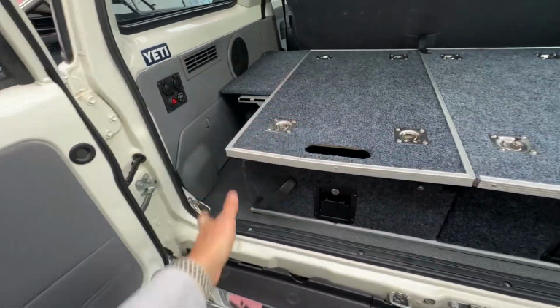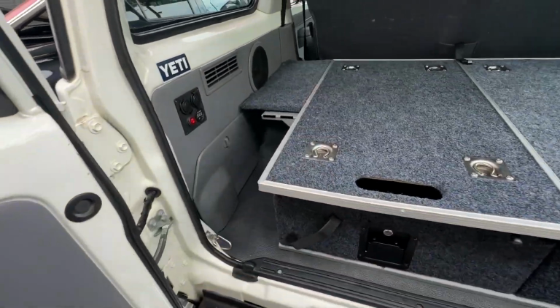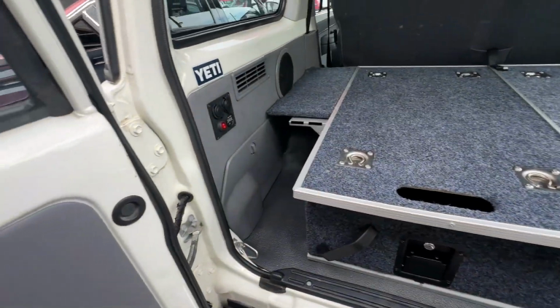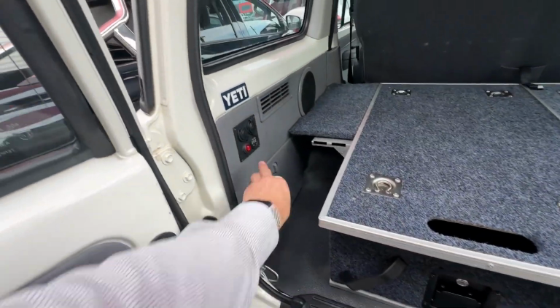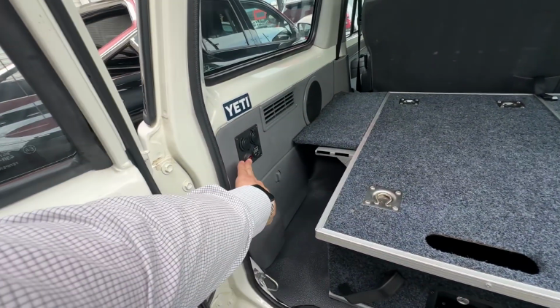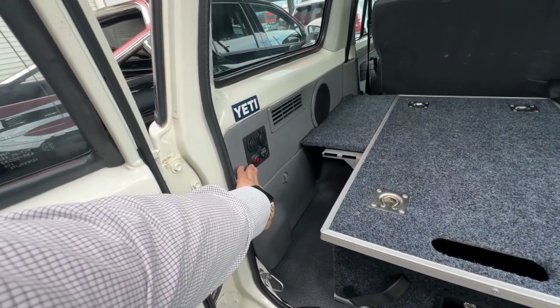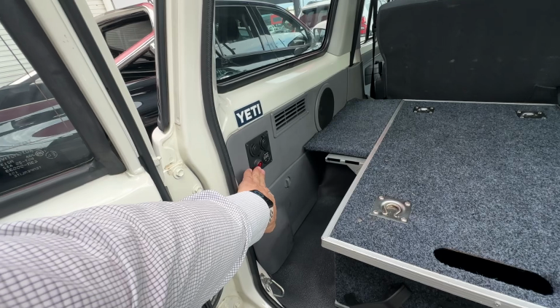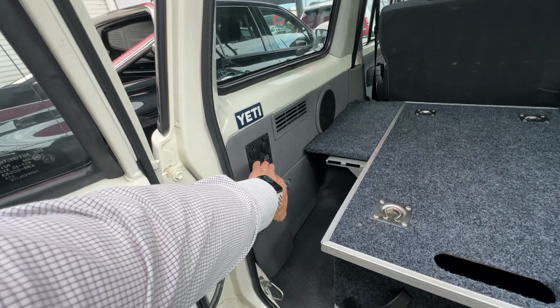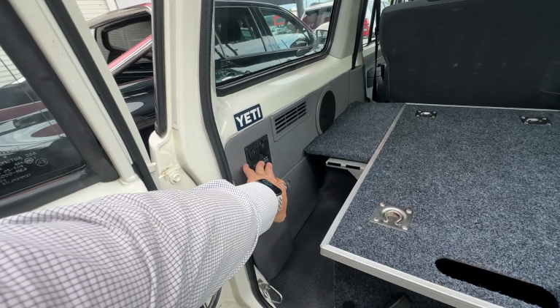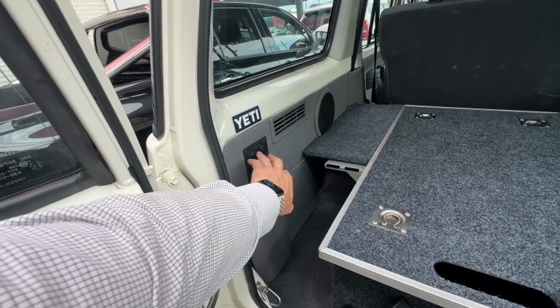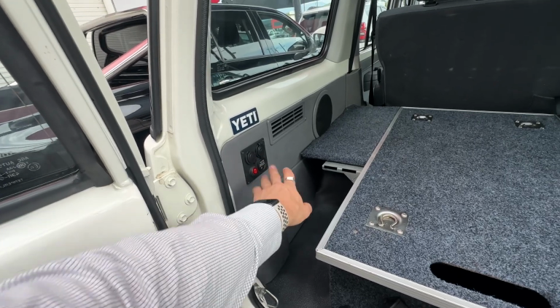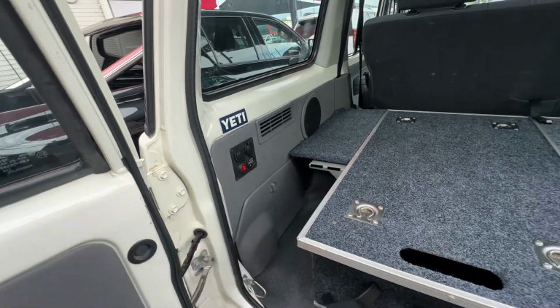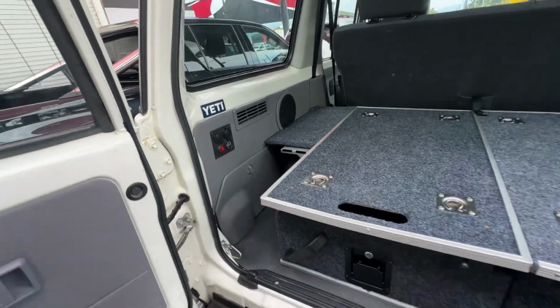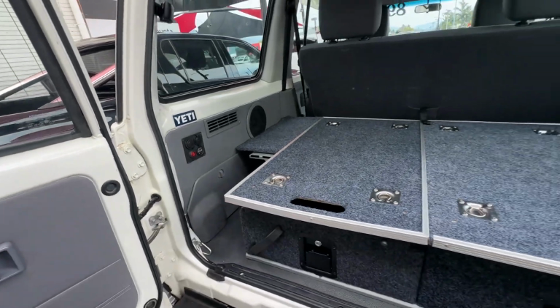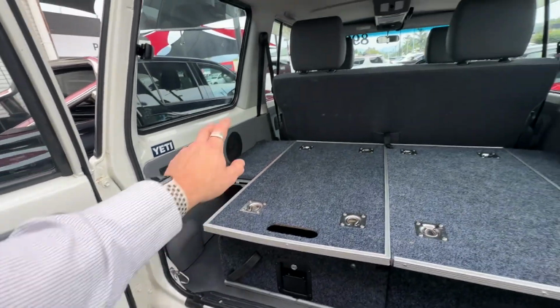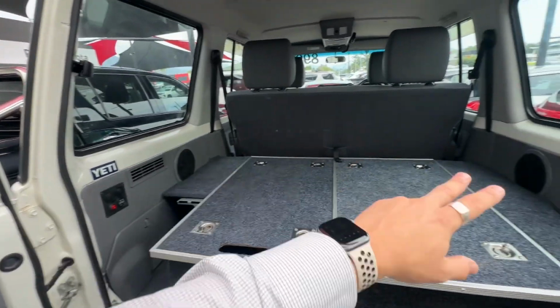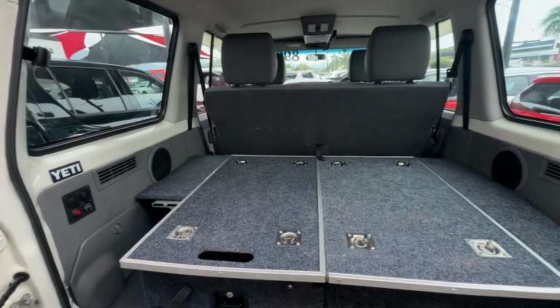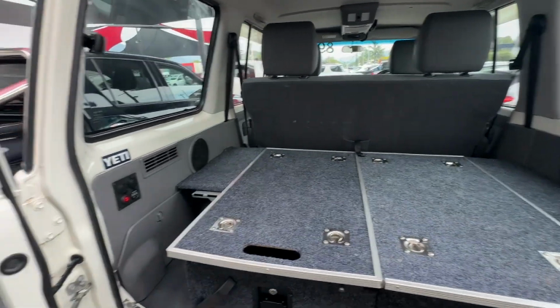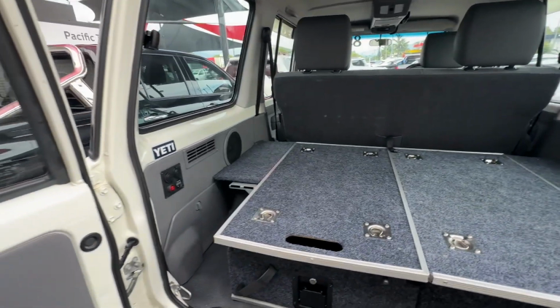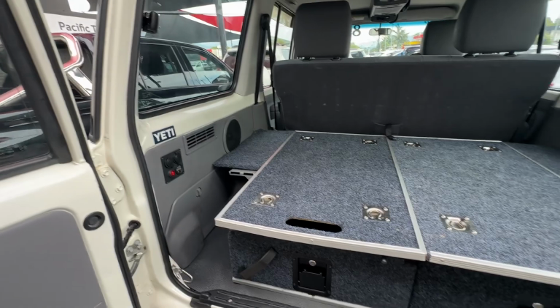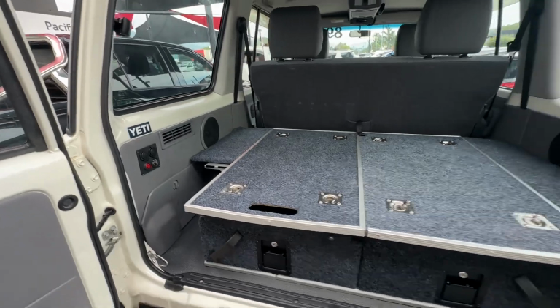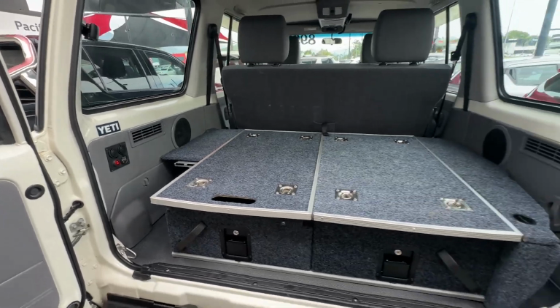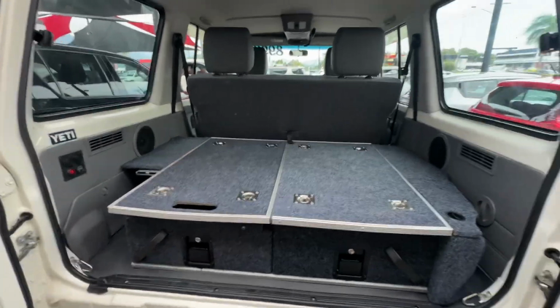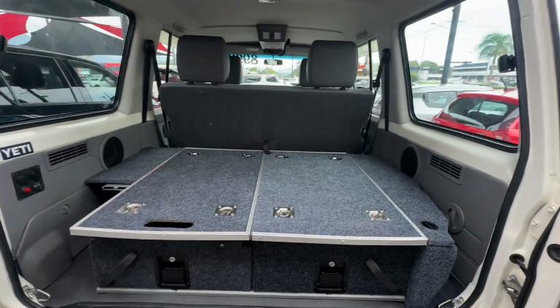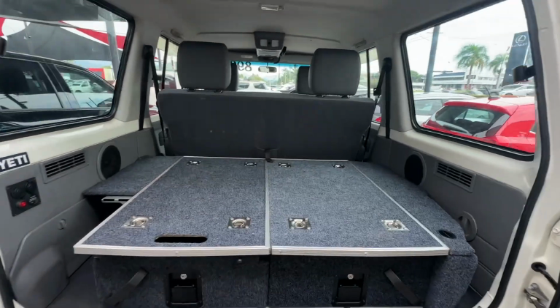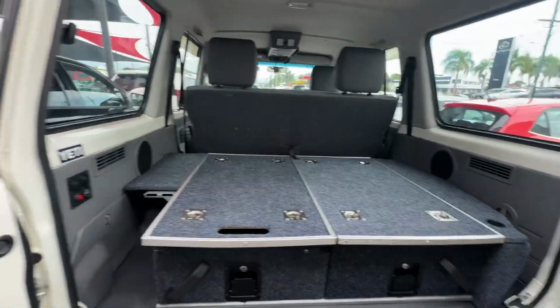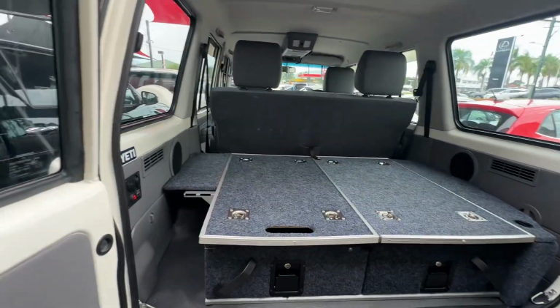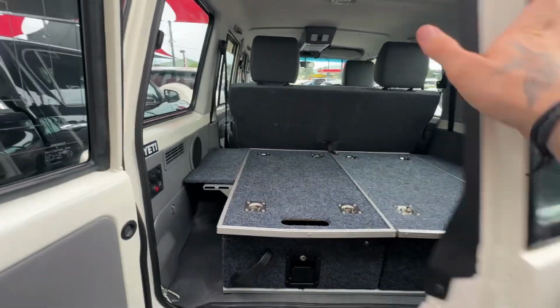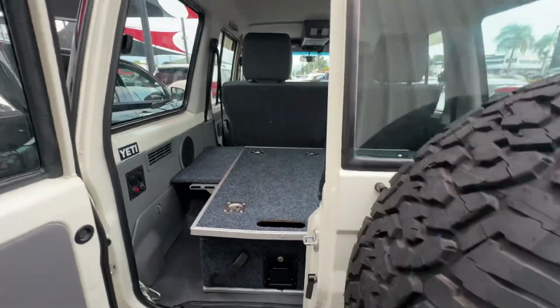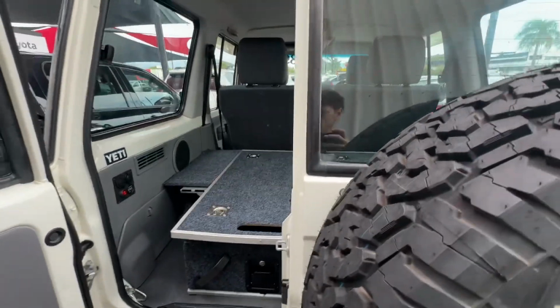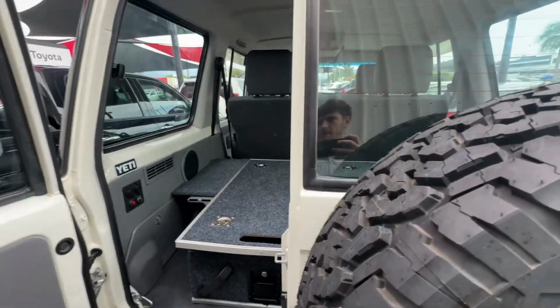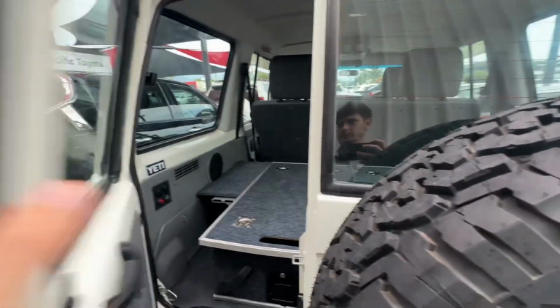You can set up batteries and everything there. We've got volt meters and accessory power here as well. Speakers put in the back, as you can see.